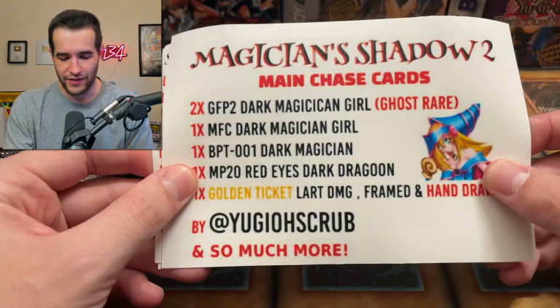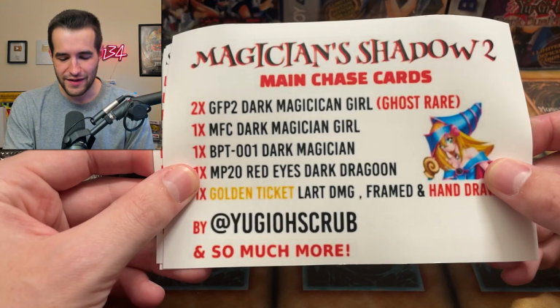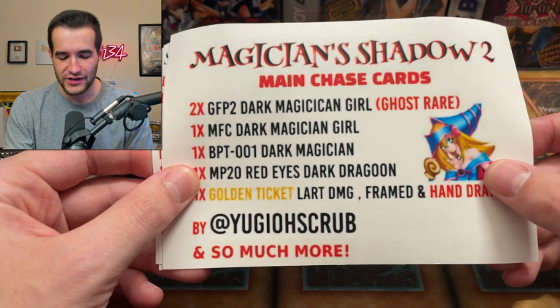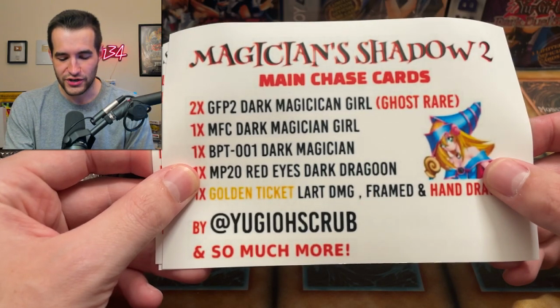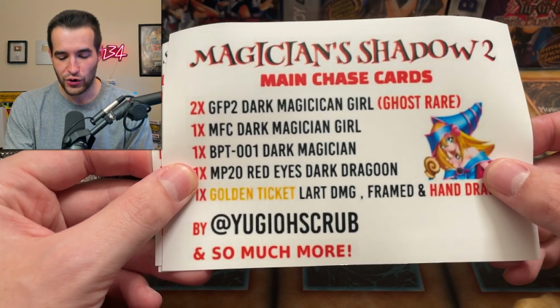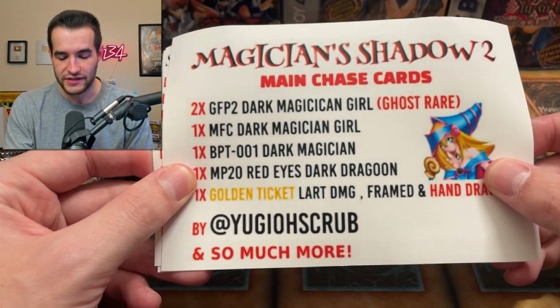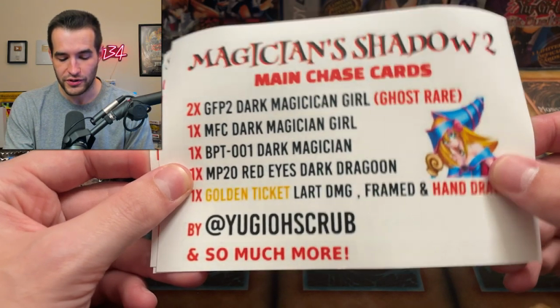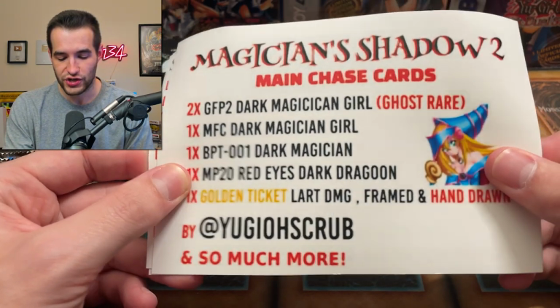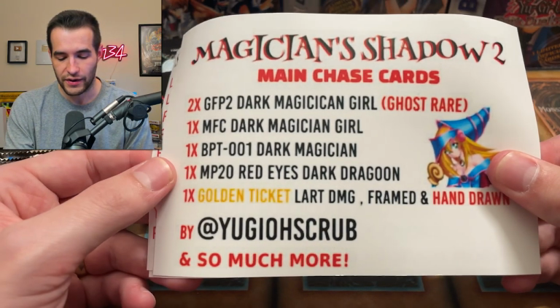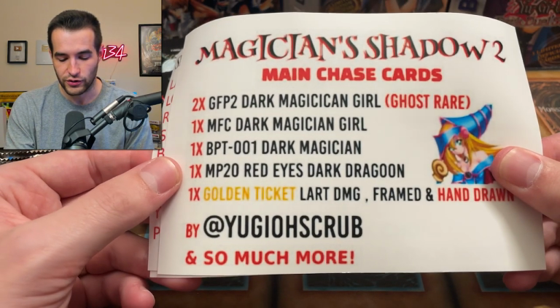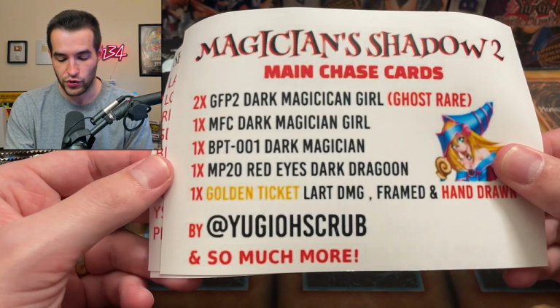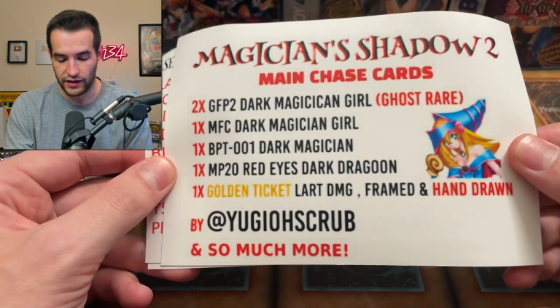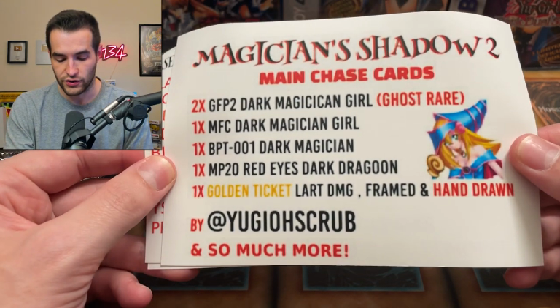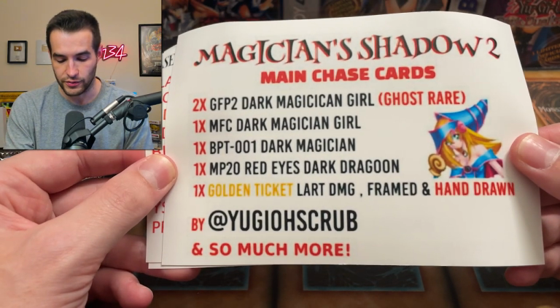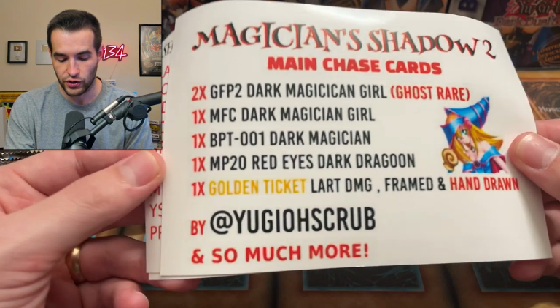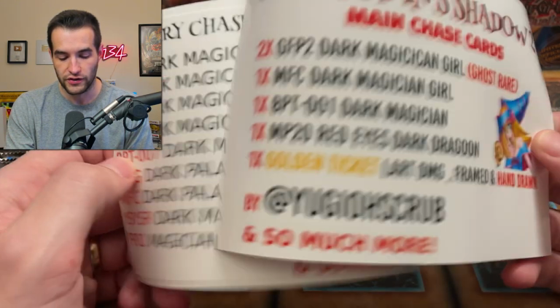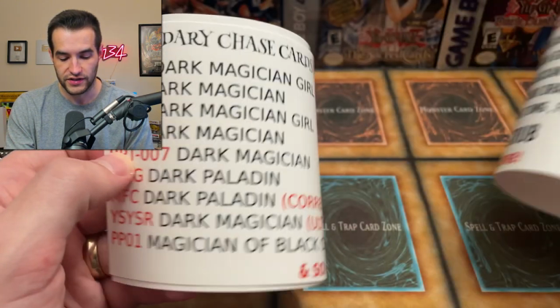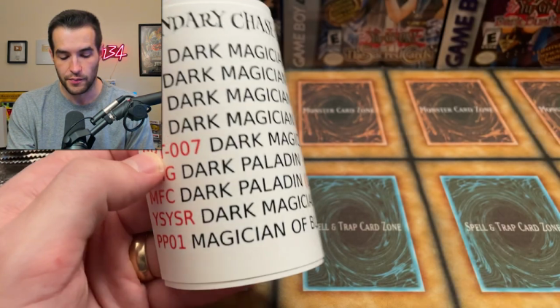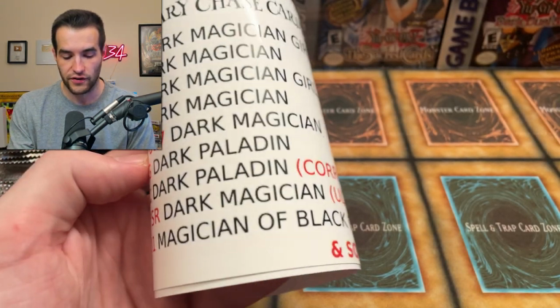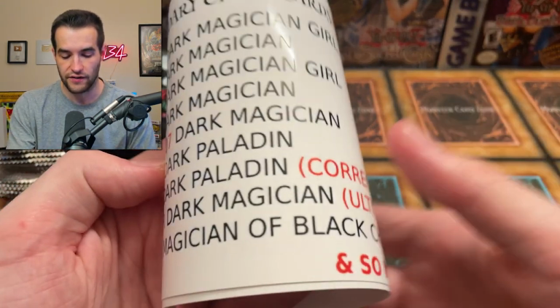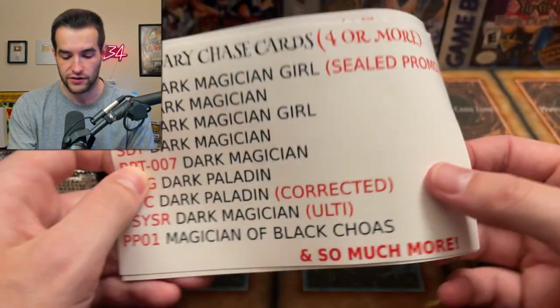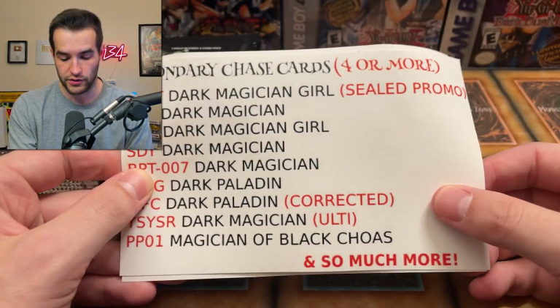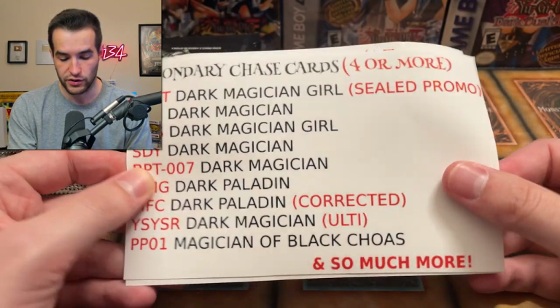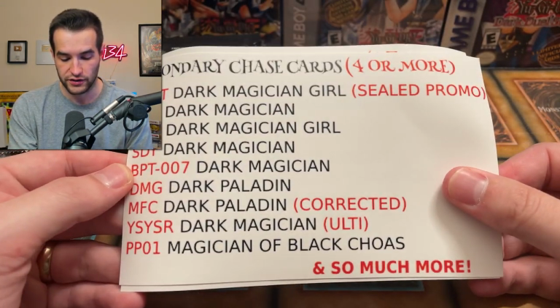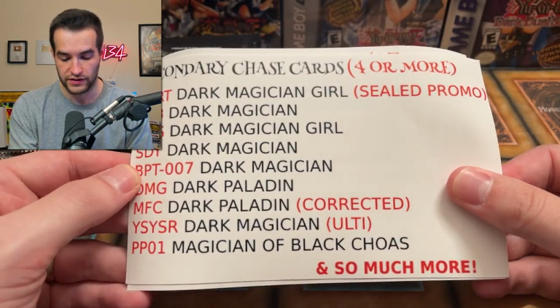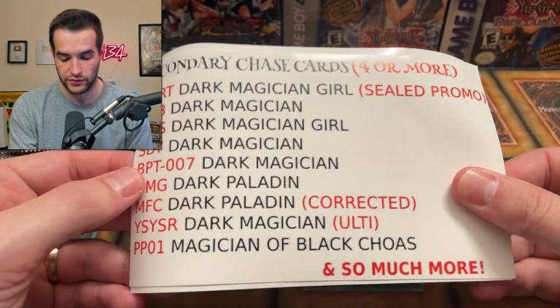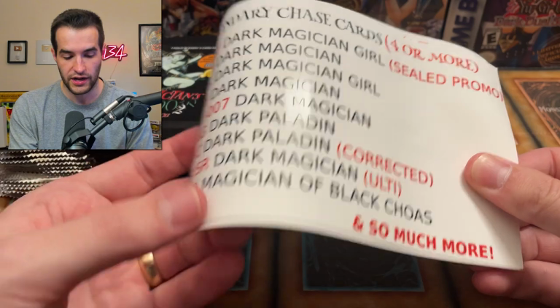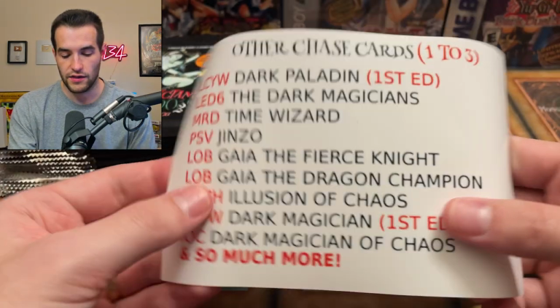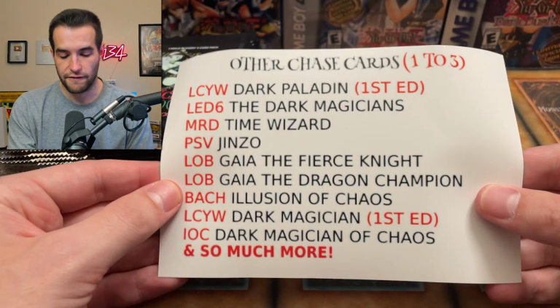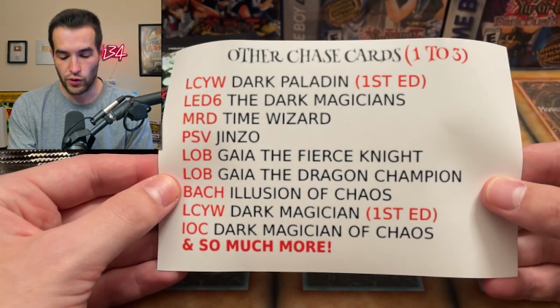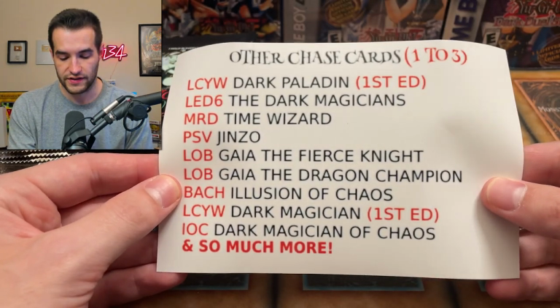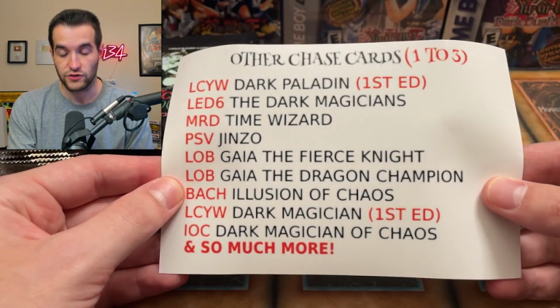We can get the MFC Dark Magician Girl, the BBT Dark Magician, Red Eyes Dark Dragoon, Lost Art Dark Magician Girl, all this different stuff — and then a bunch of other things like Lost Art Dark Magician. We'll let you guys read this if you want to pause it, and then a few more things in there as well.